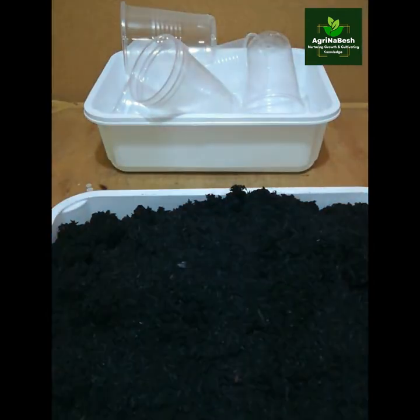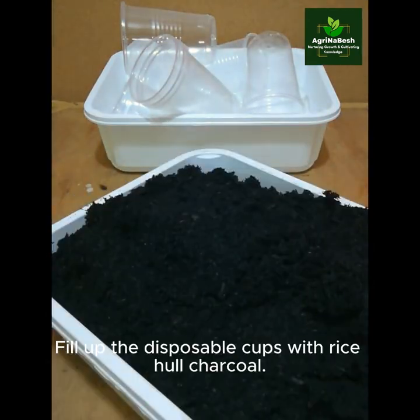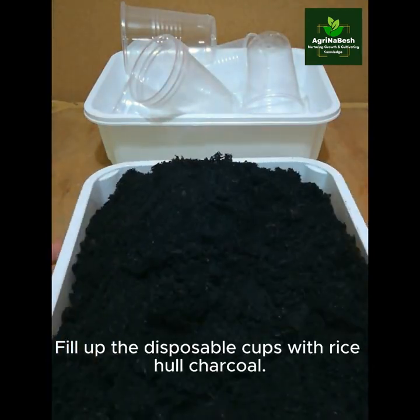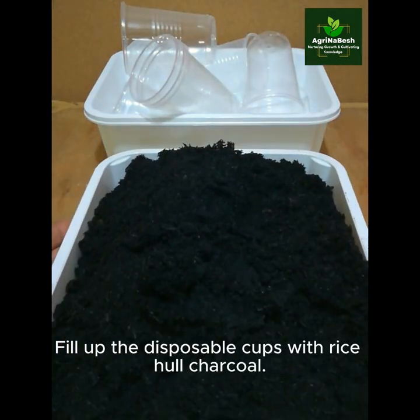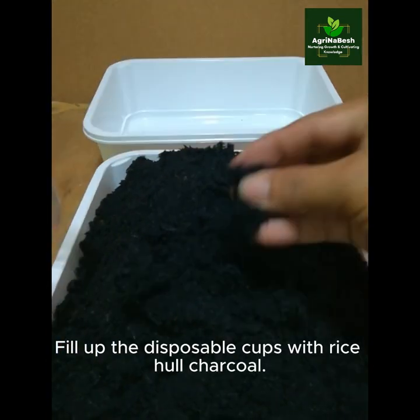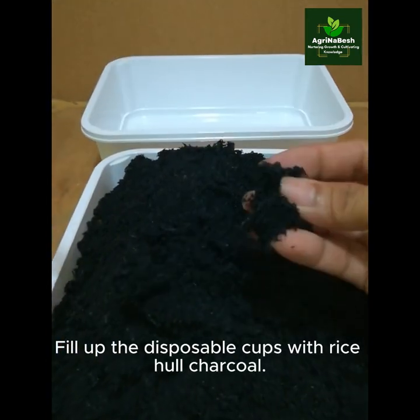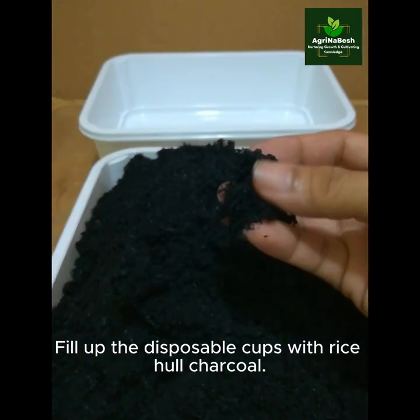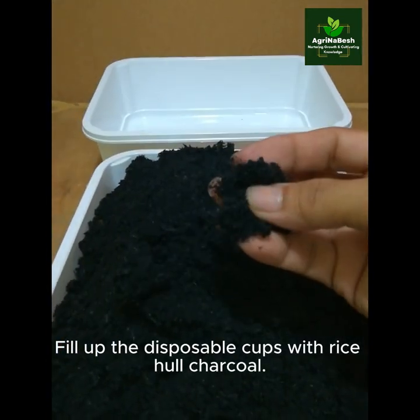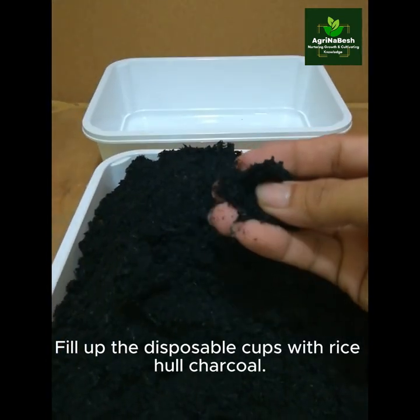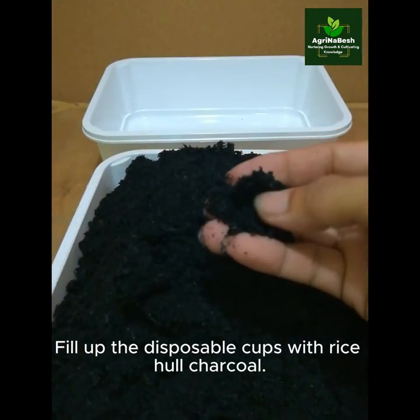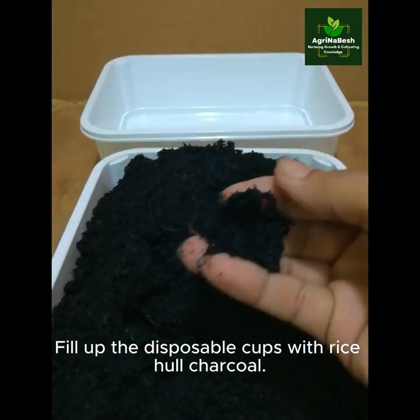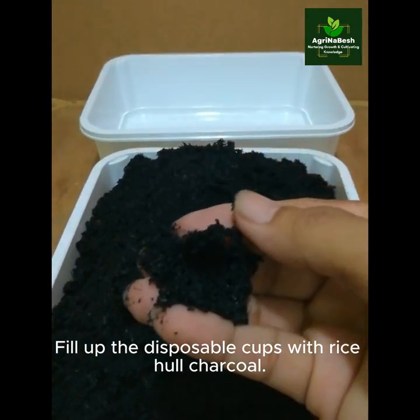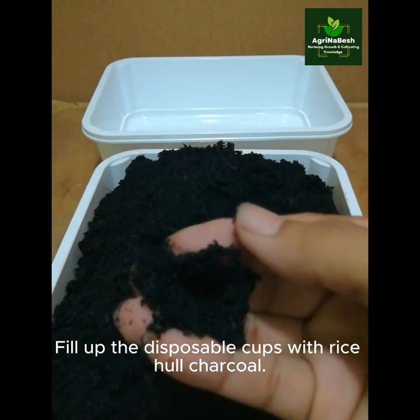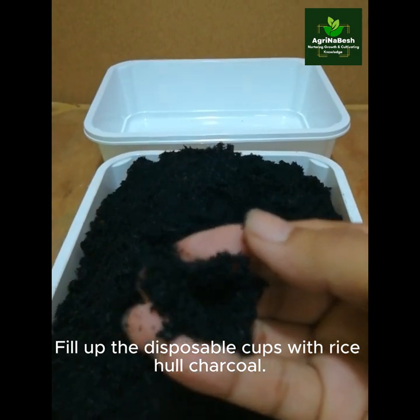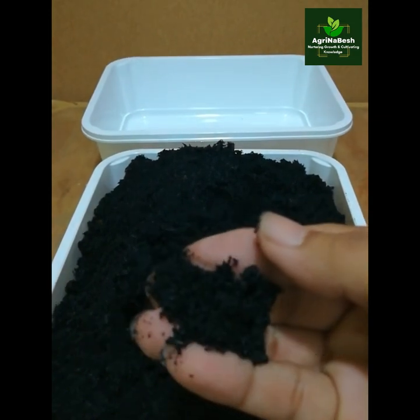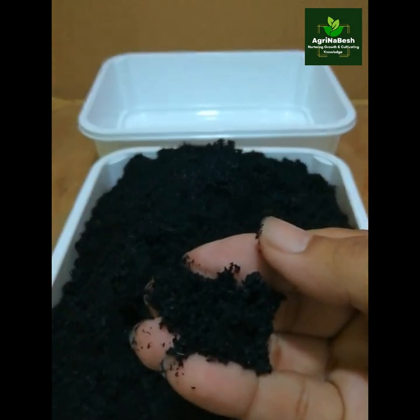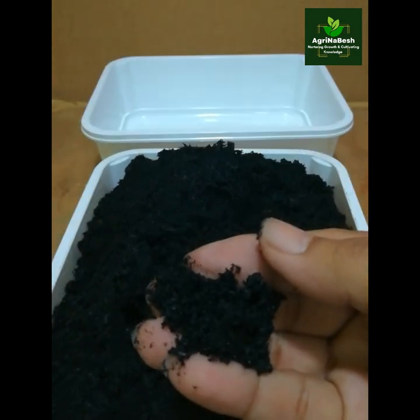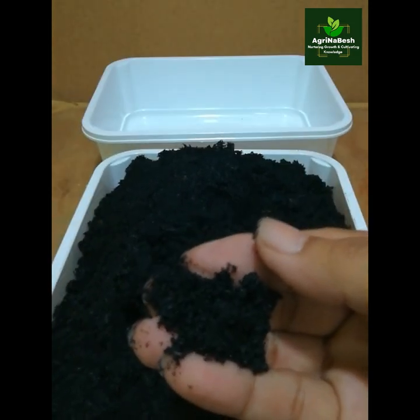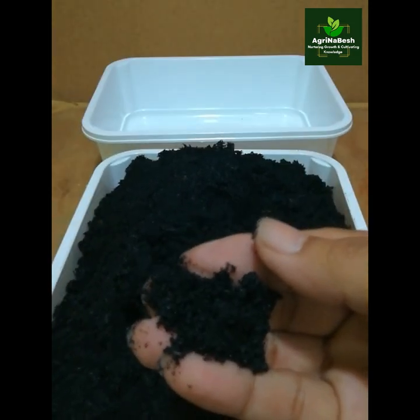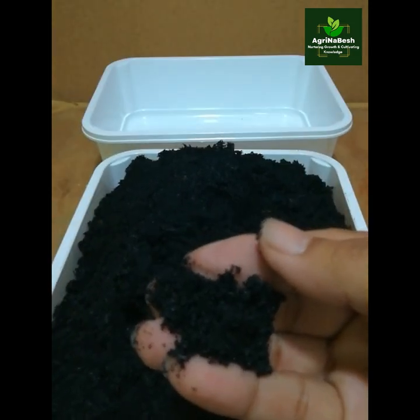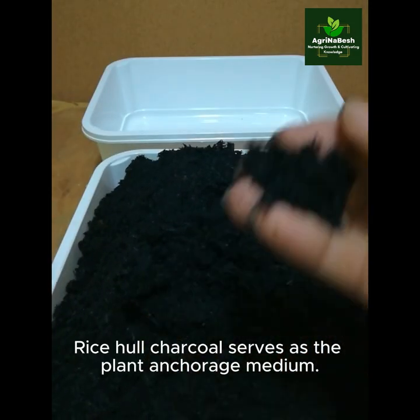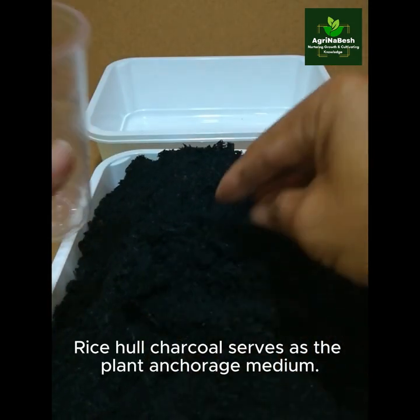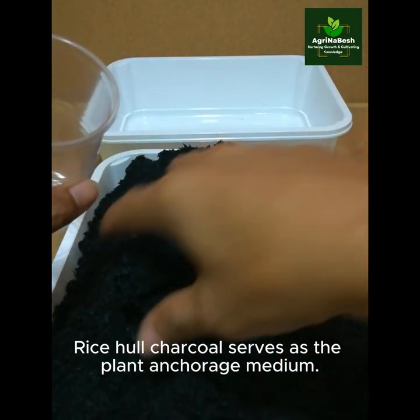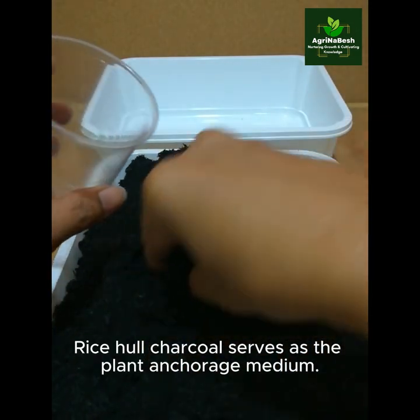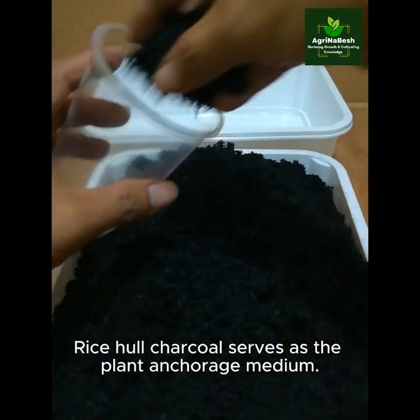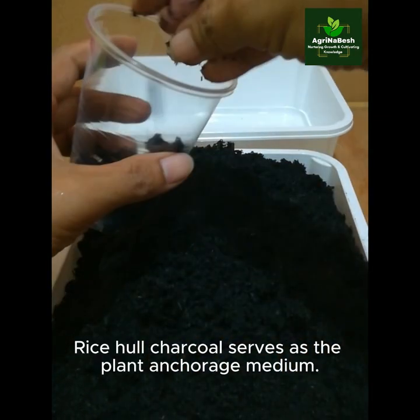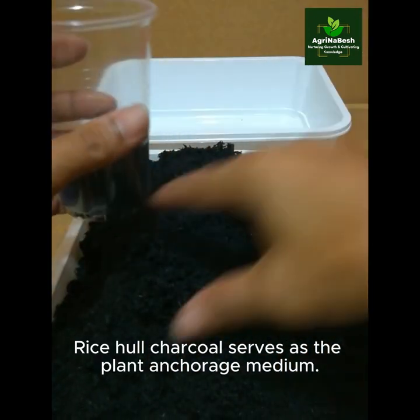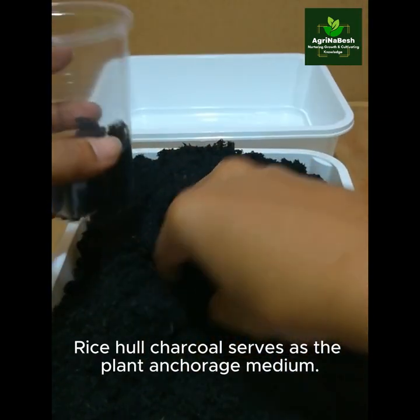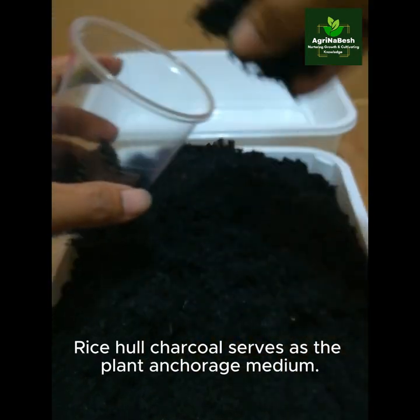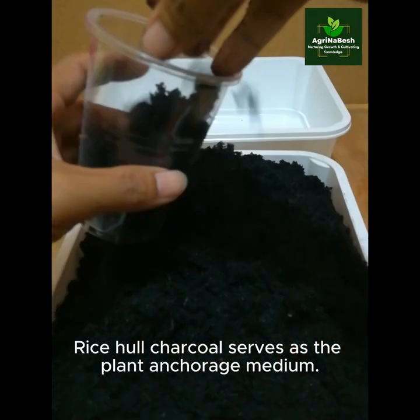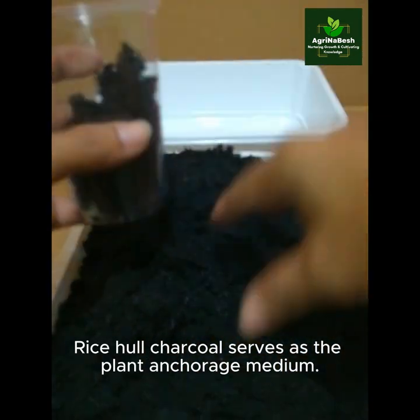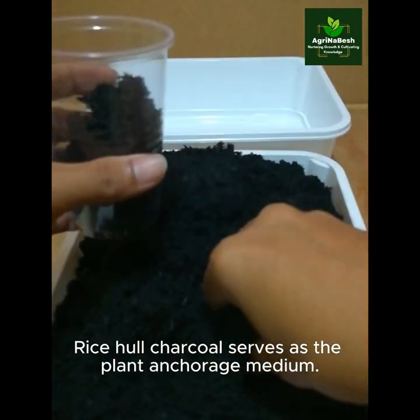Fill up the disposable cups with rice hull charcoal. Rice hull charcoal serves as the plant anchorage medium.